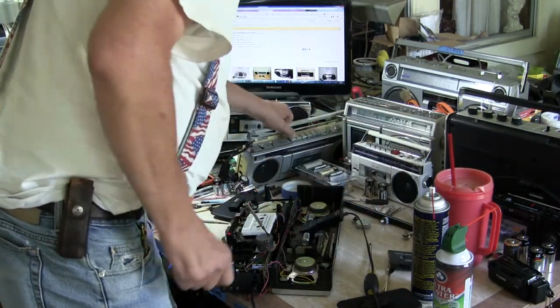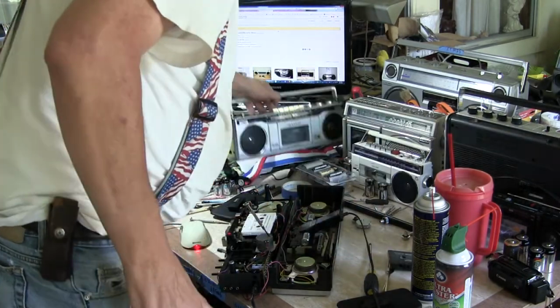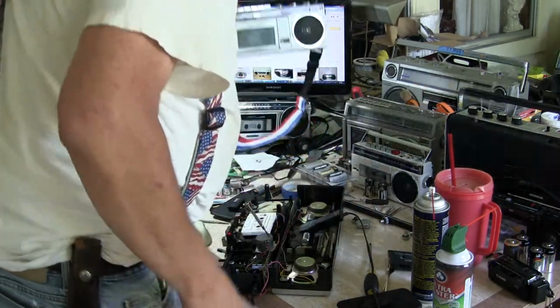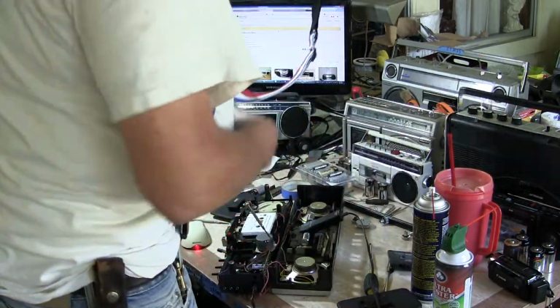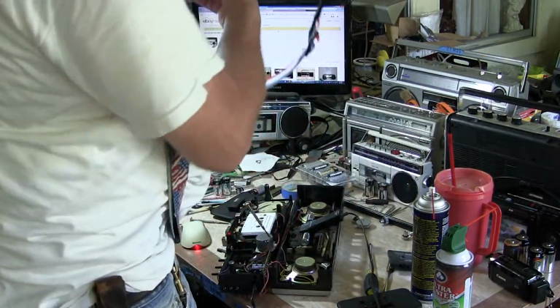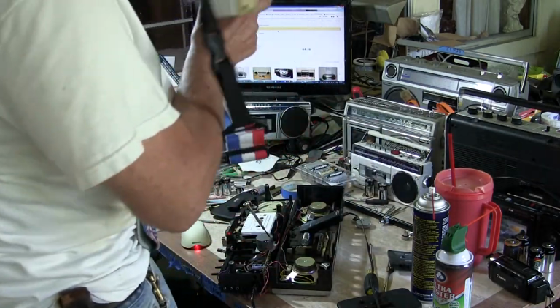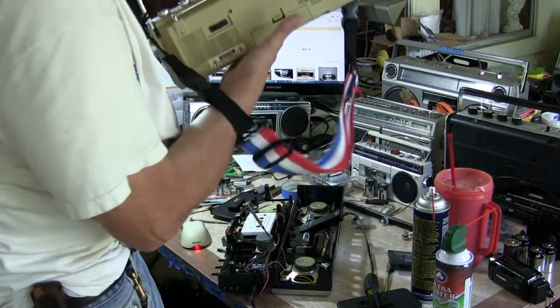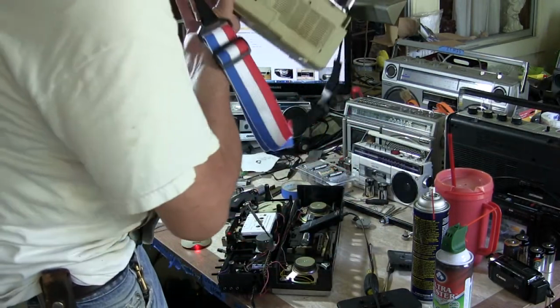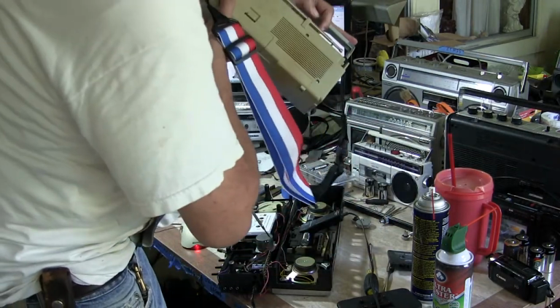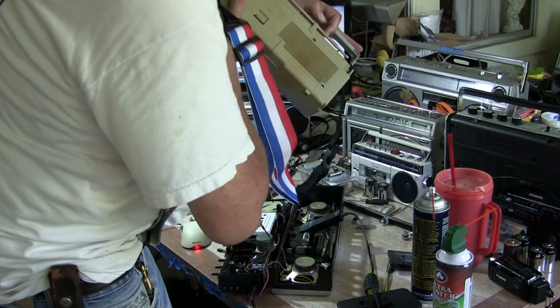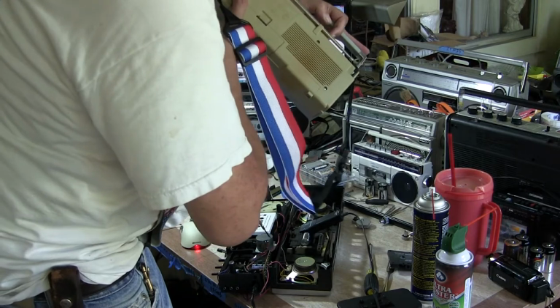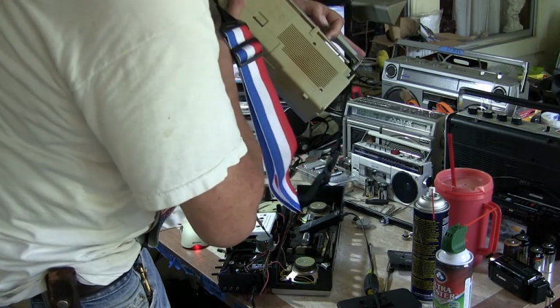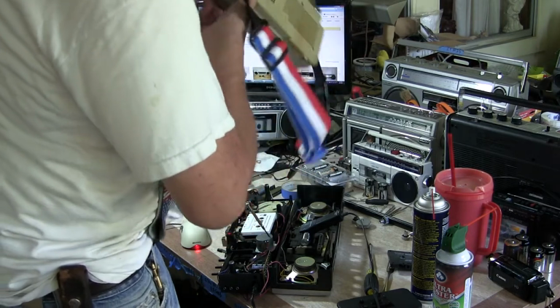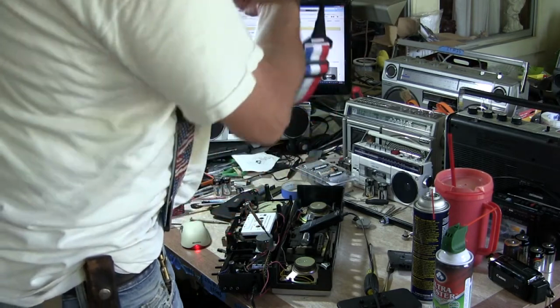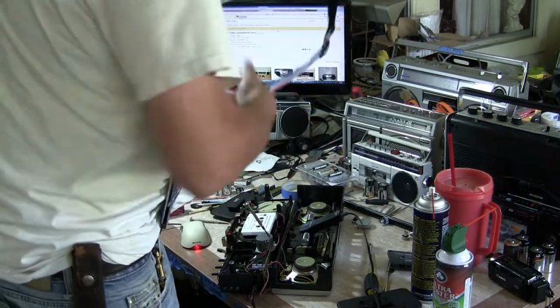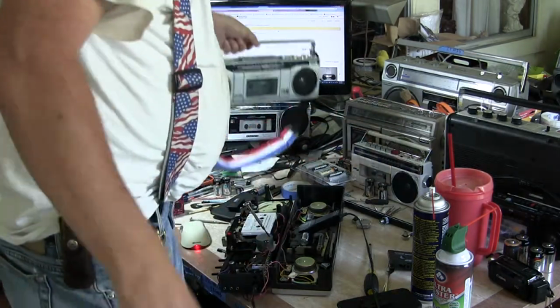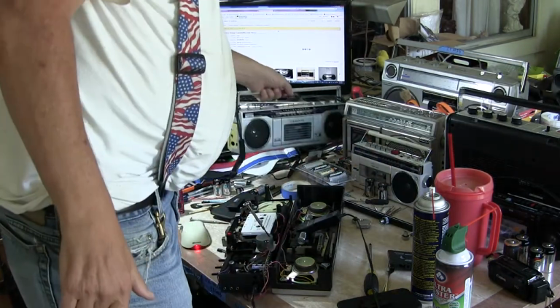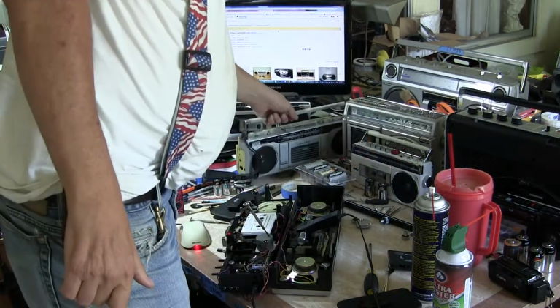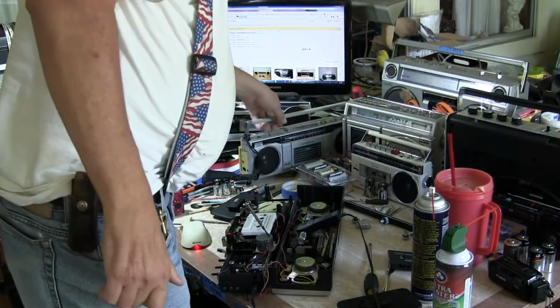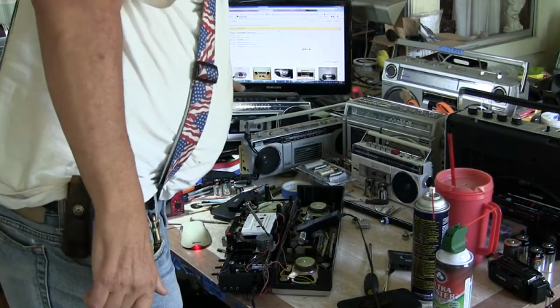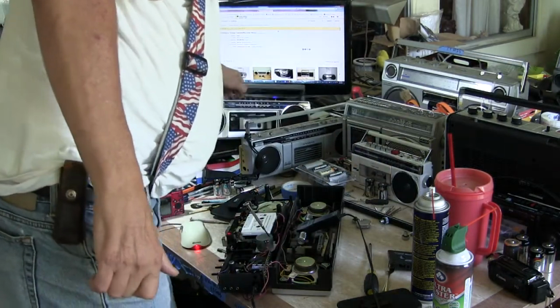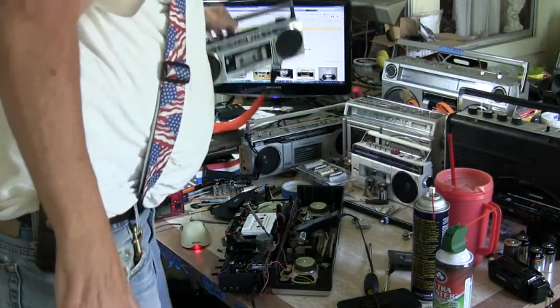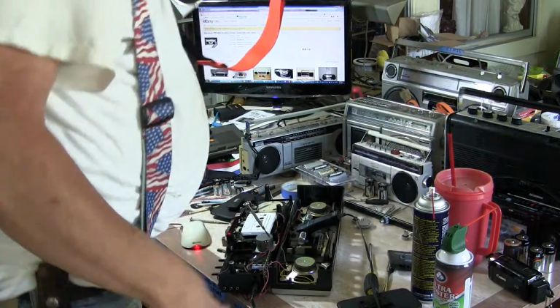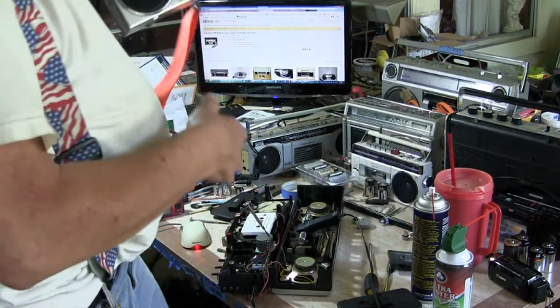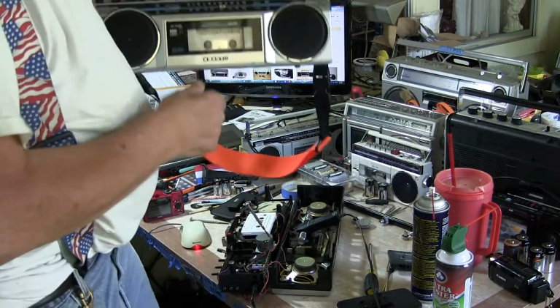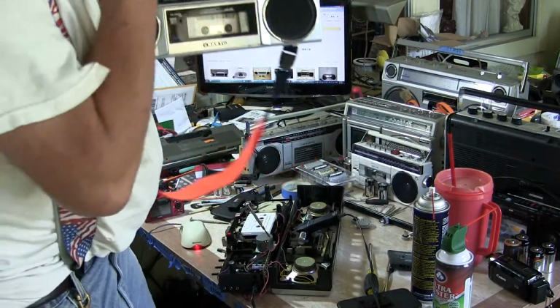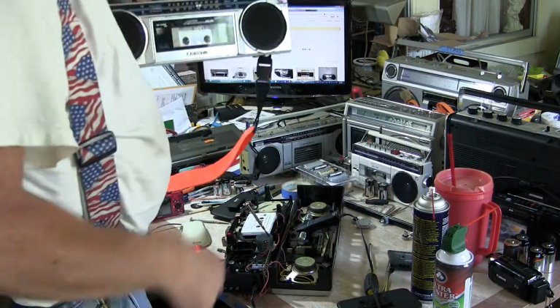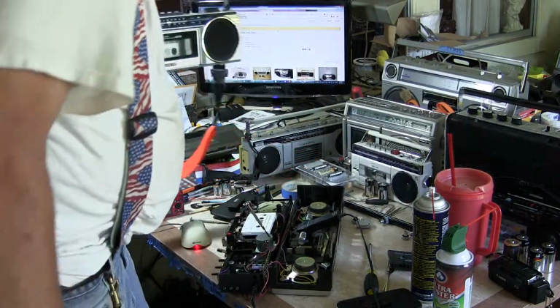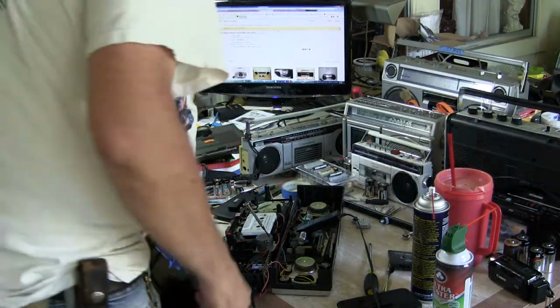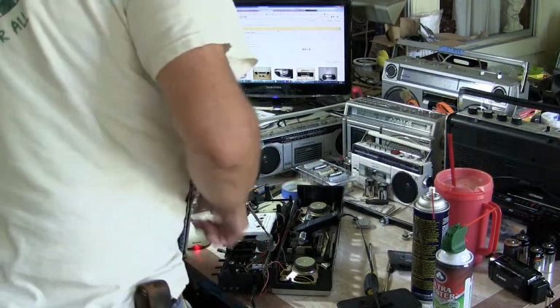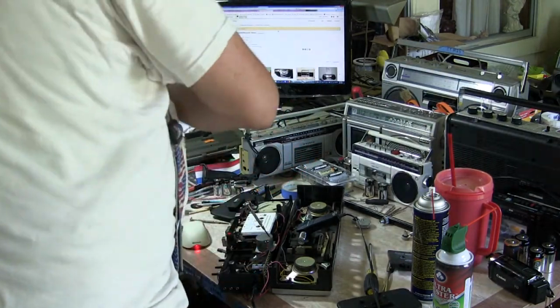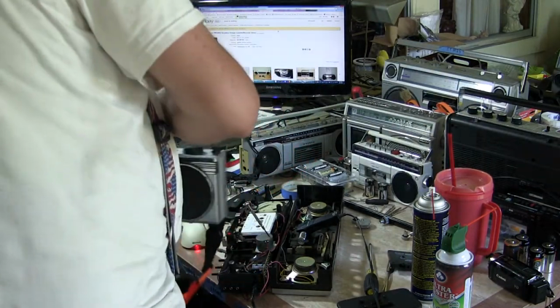Which one is this? This is the 7000. That's right, 7000. Now, this one here is the 6900. And where do I need the cassette? Any cassette.